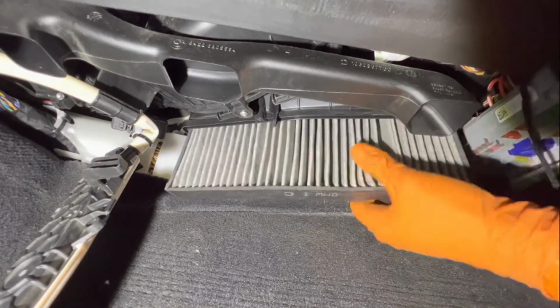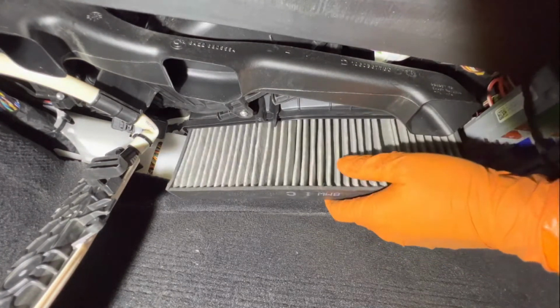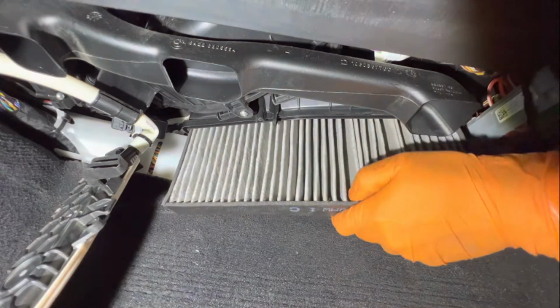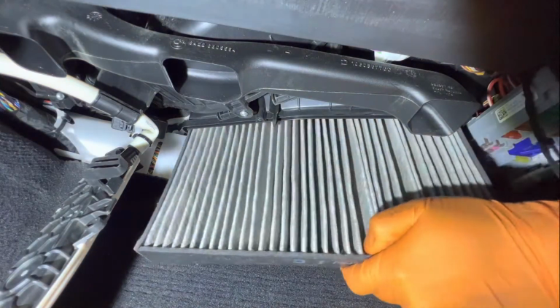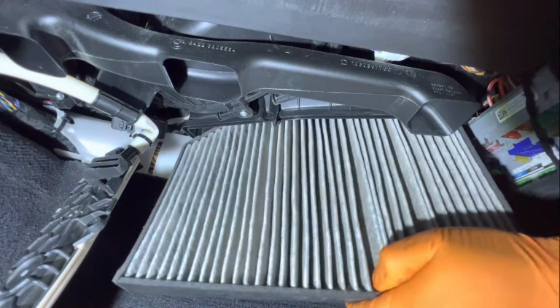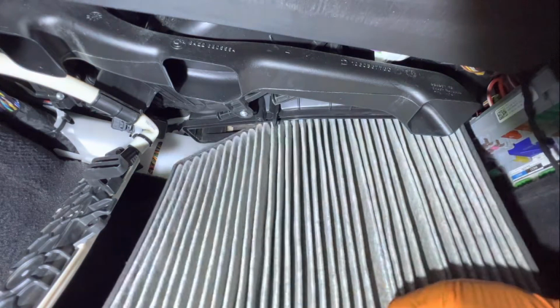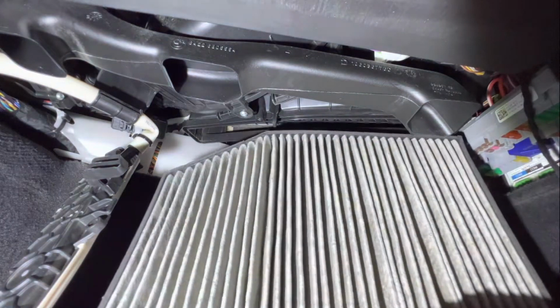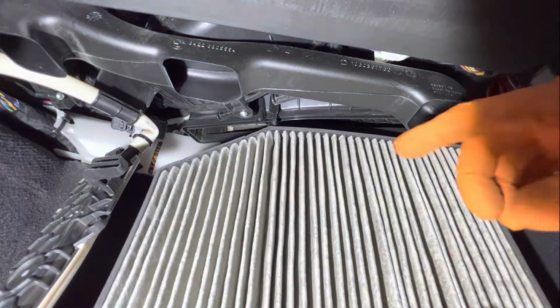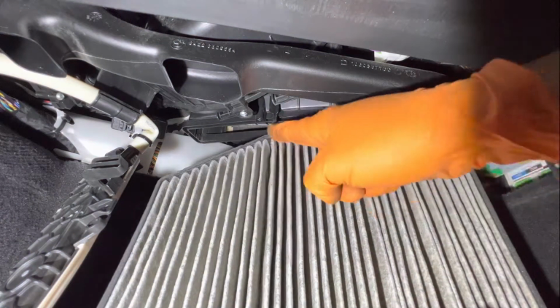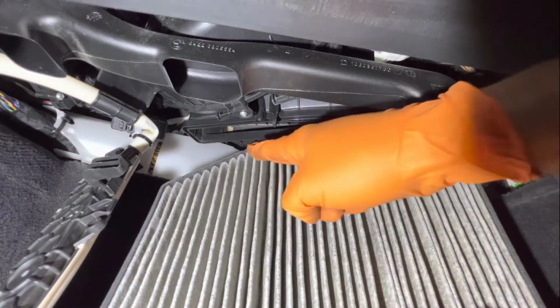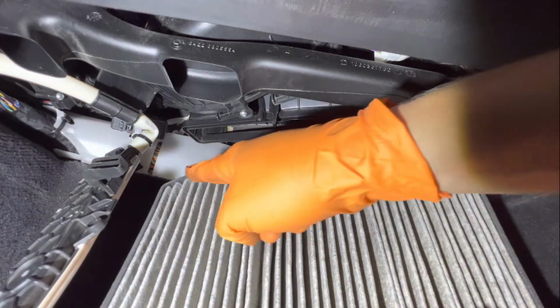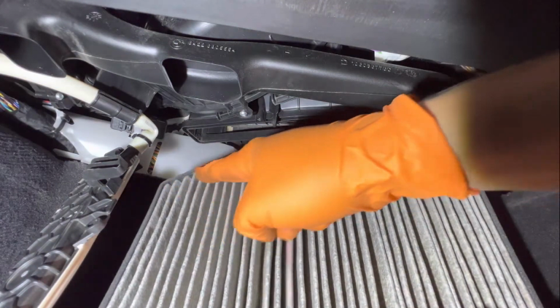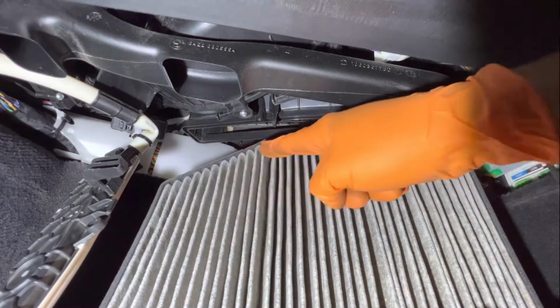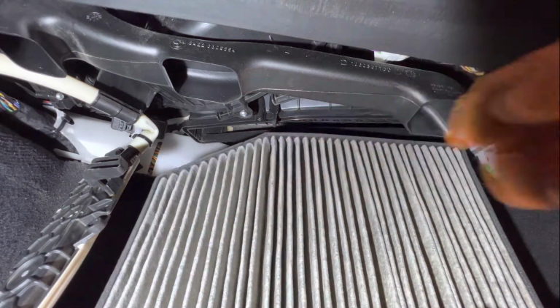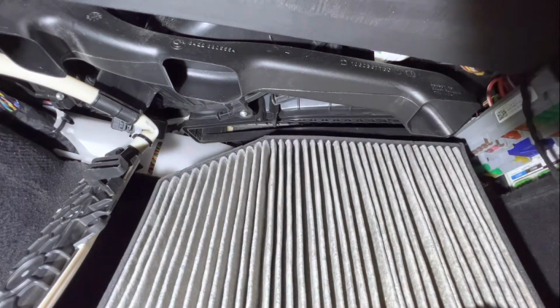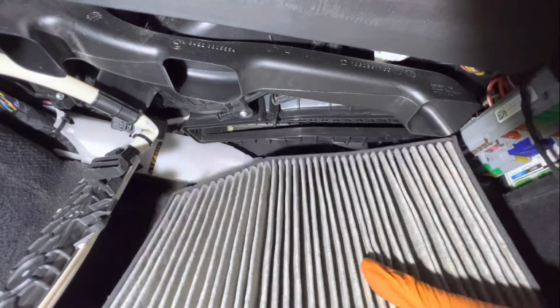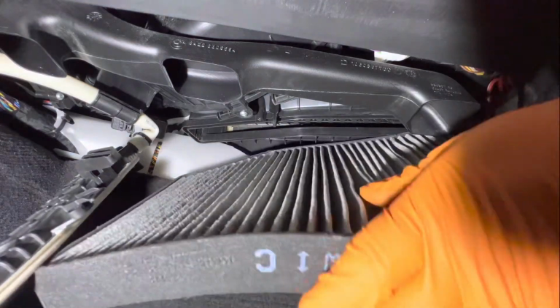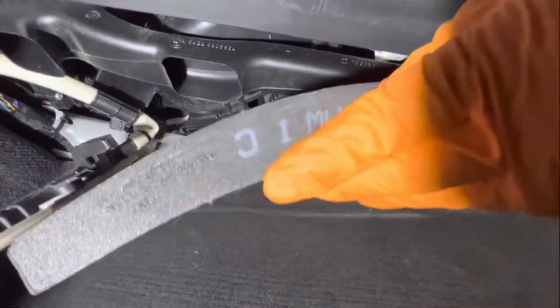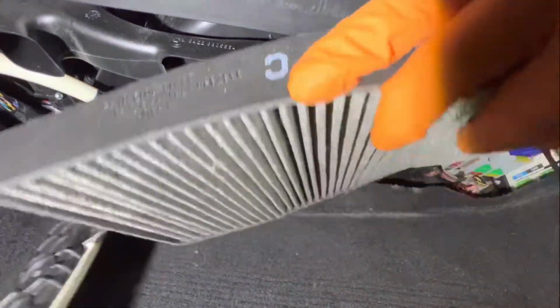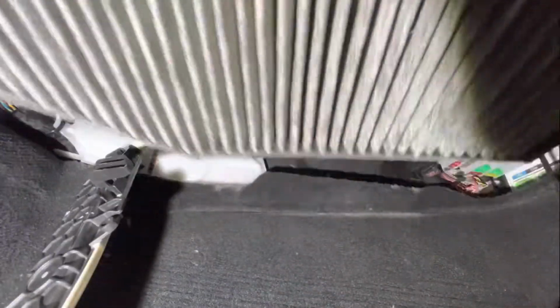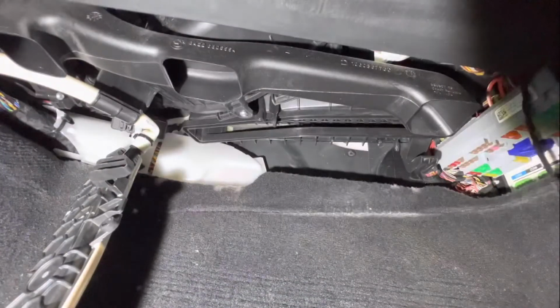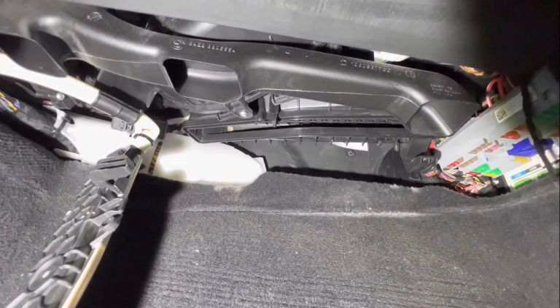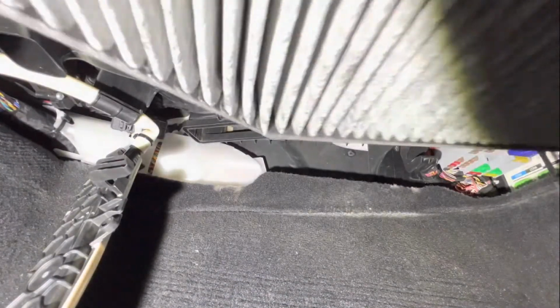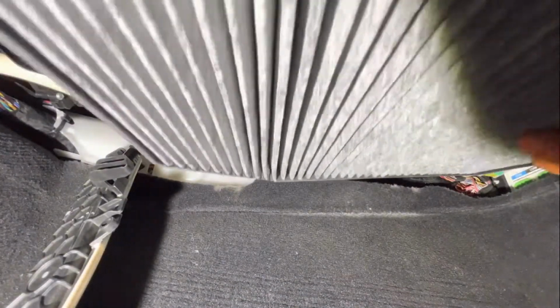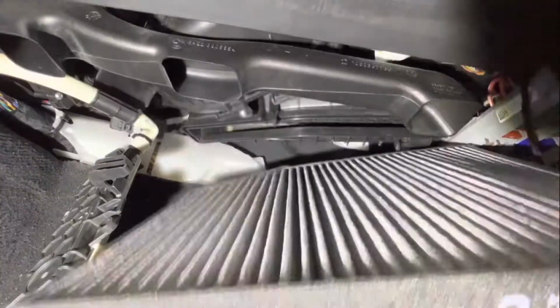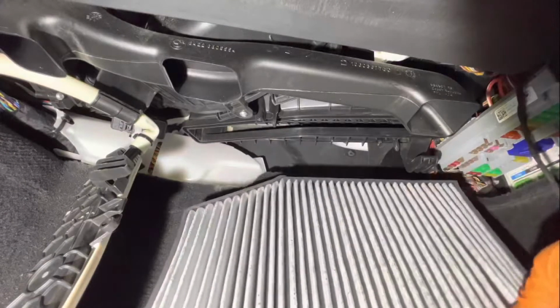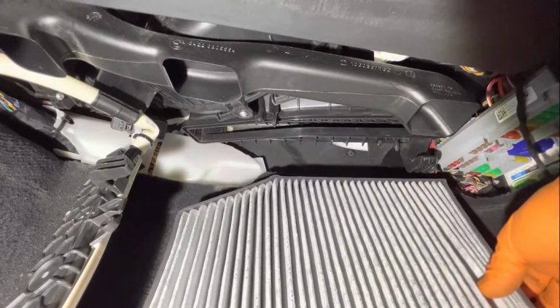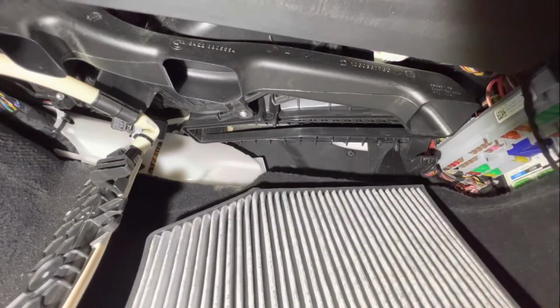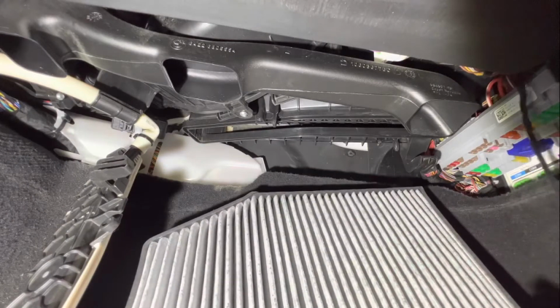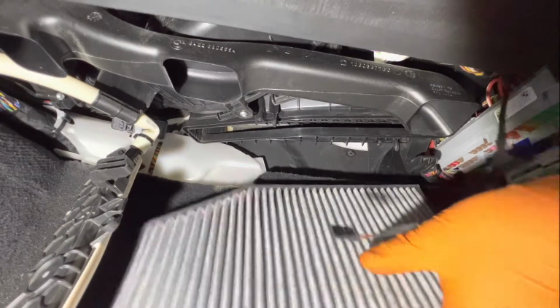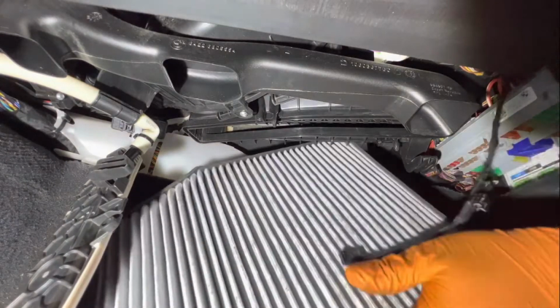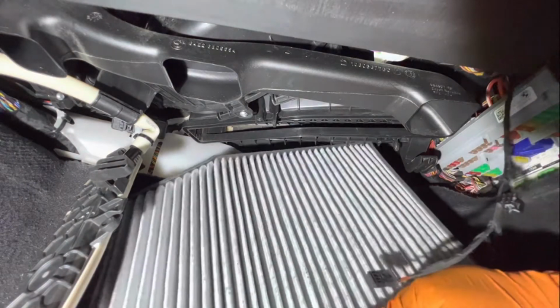One thing to note: notice that curve at the top — that angle. We want to go ahead and install it with the angle at the top, just as it was removed. Angle at the top, and you're going to want to slide it up.